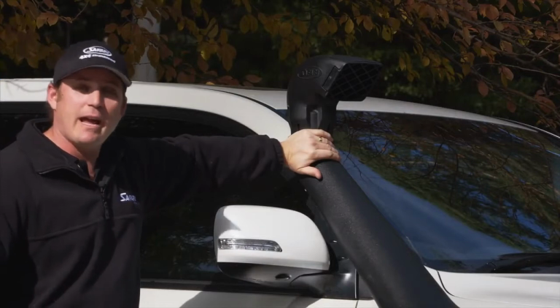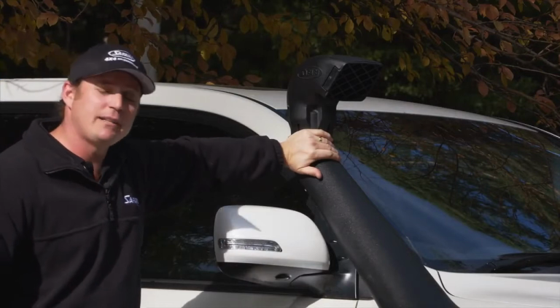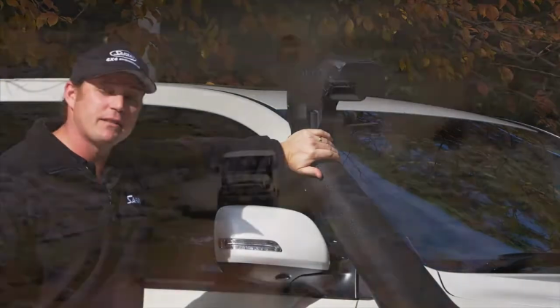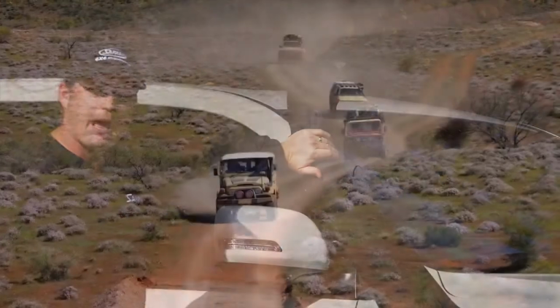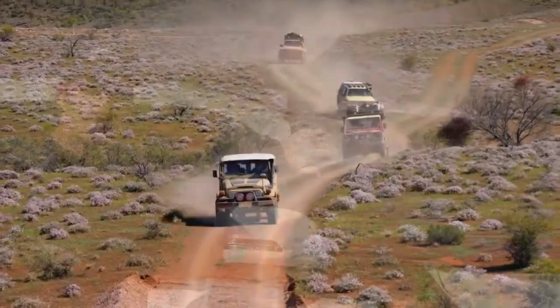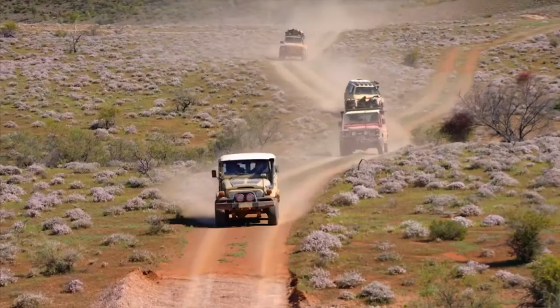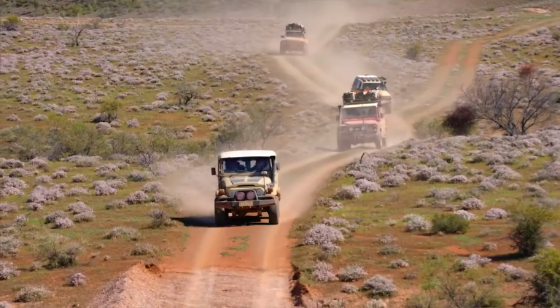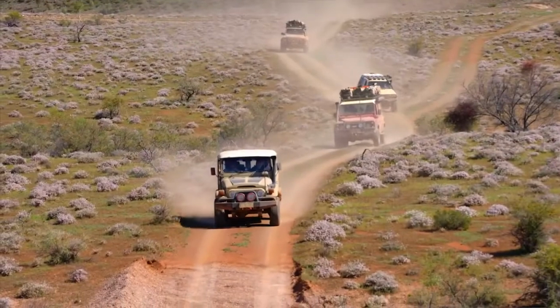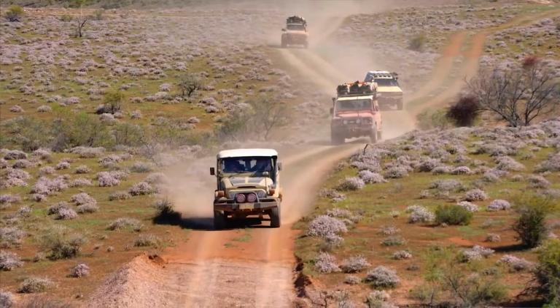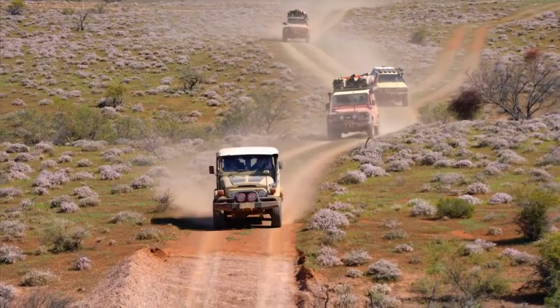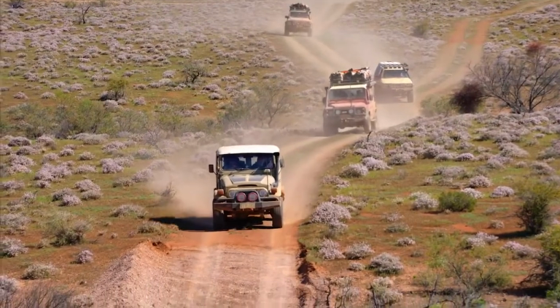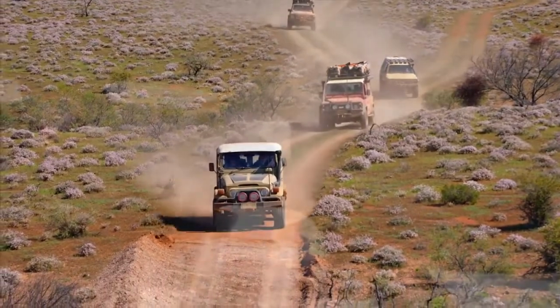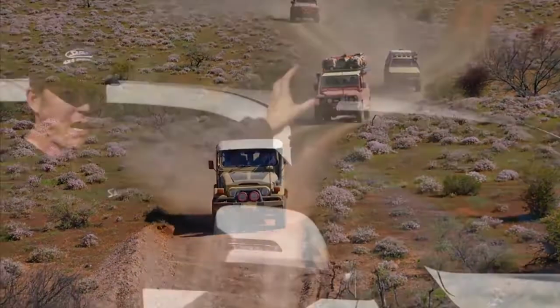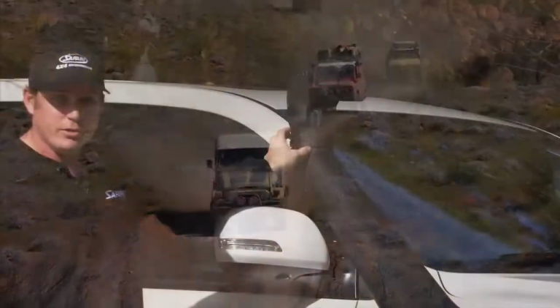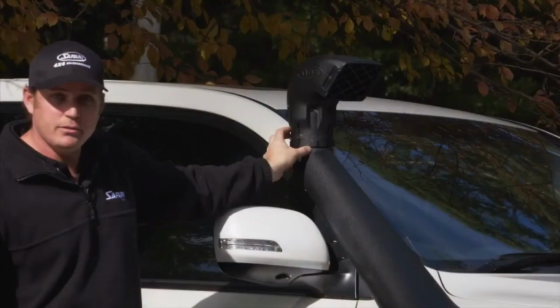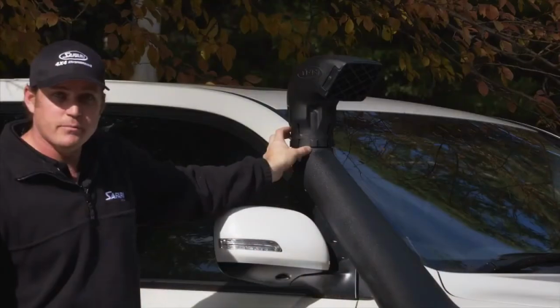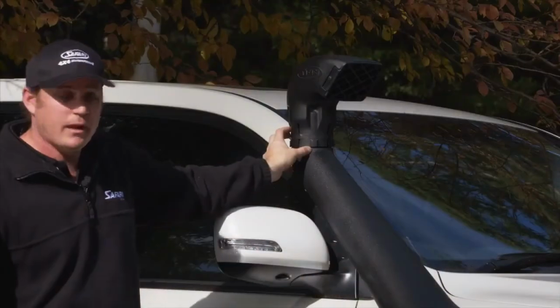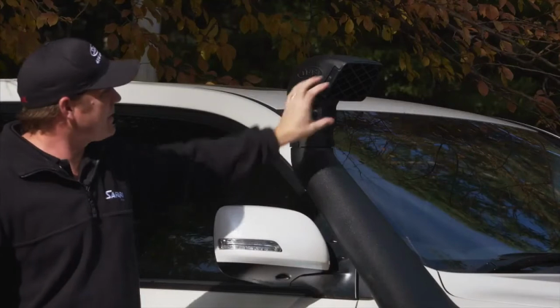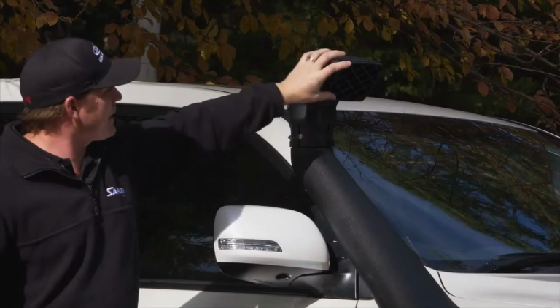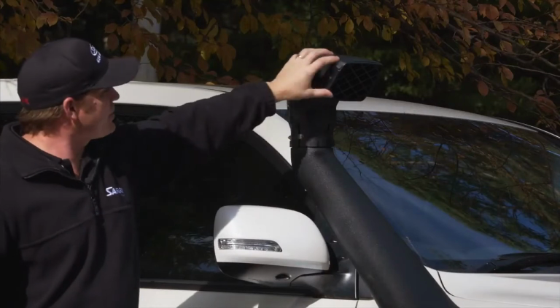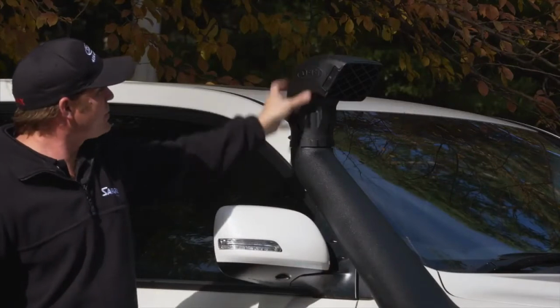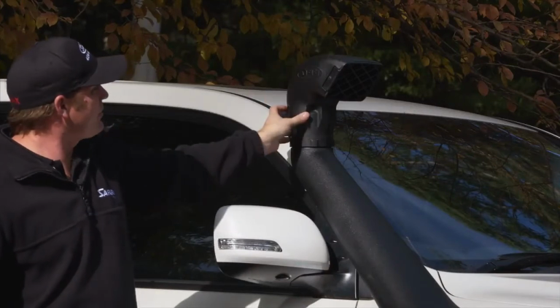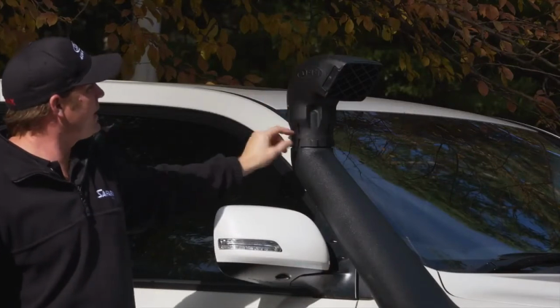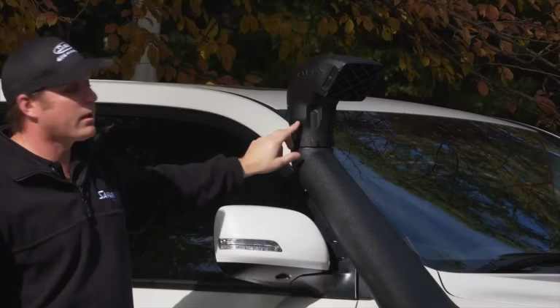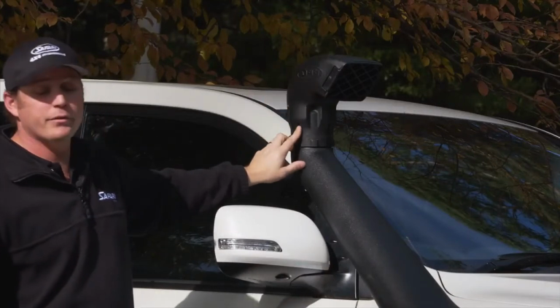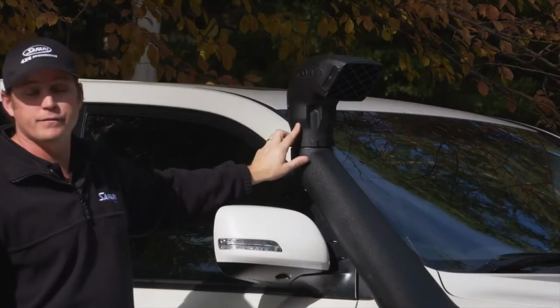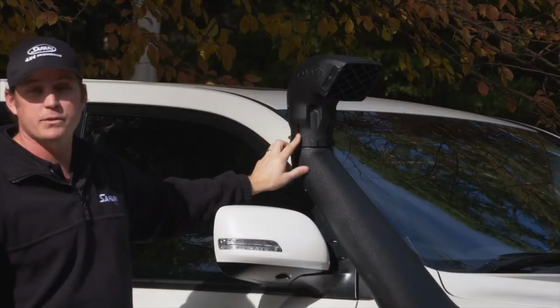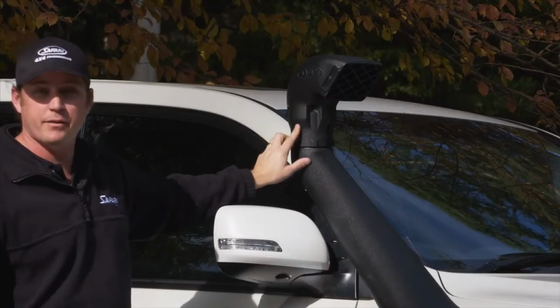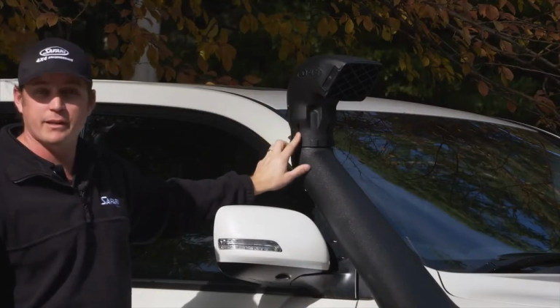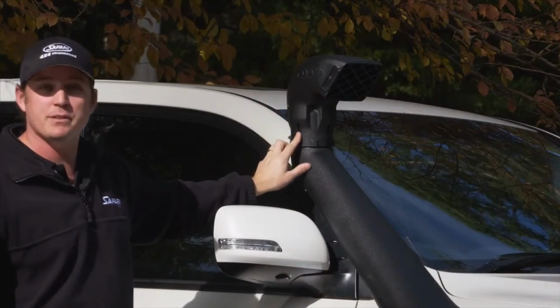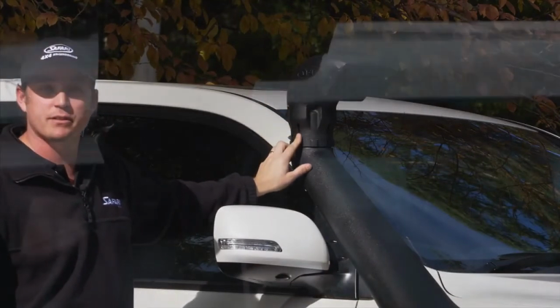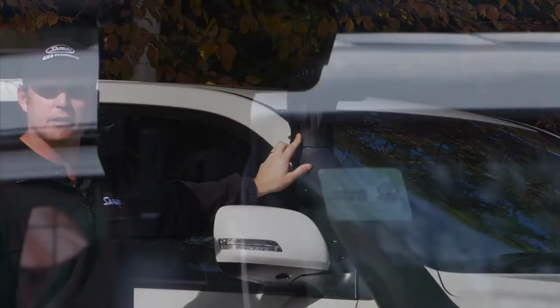Any dust that does come through there has to make this sharp turn, and as it makes the sharp turn around here, a lot of it is forced out through the gaps in the side.